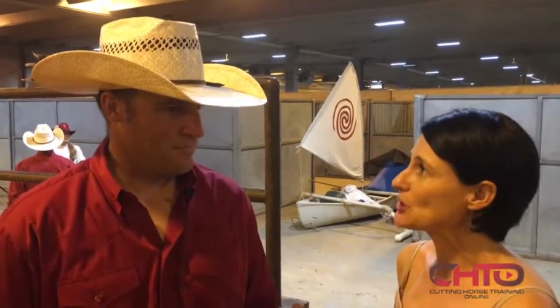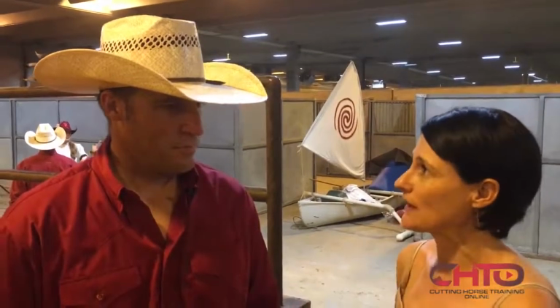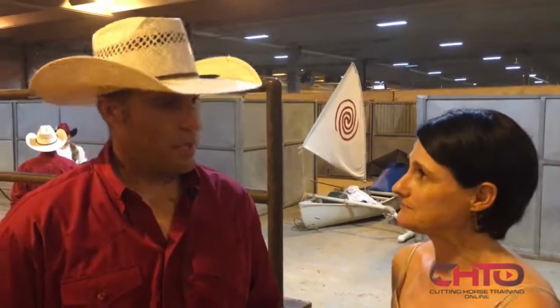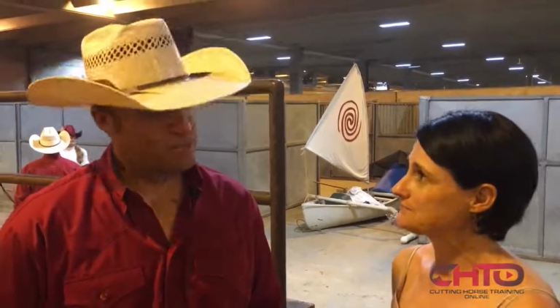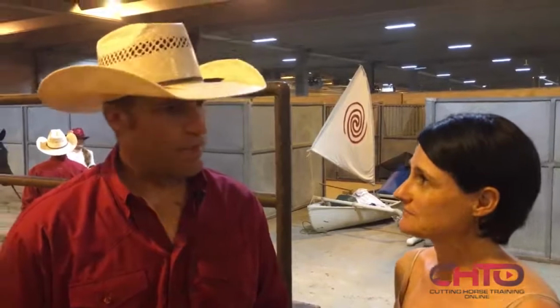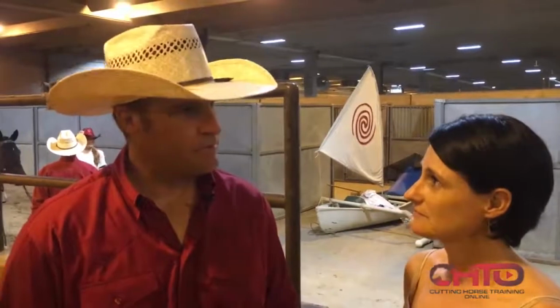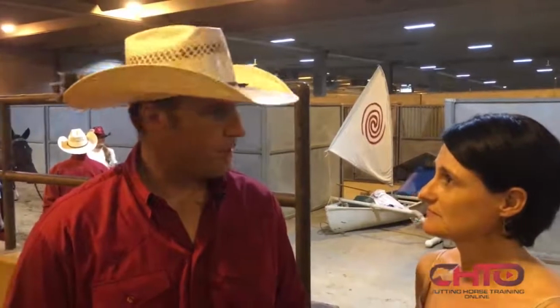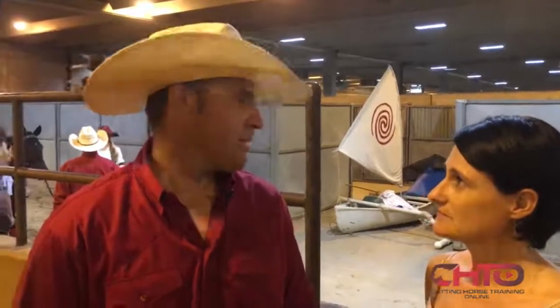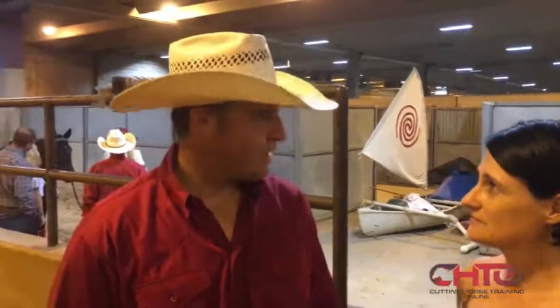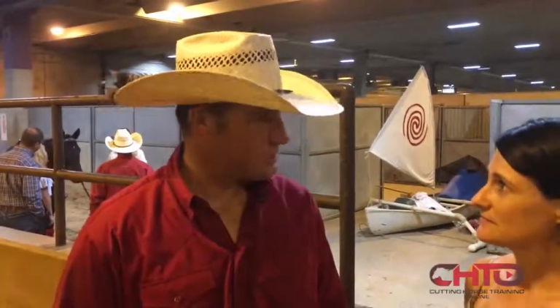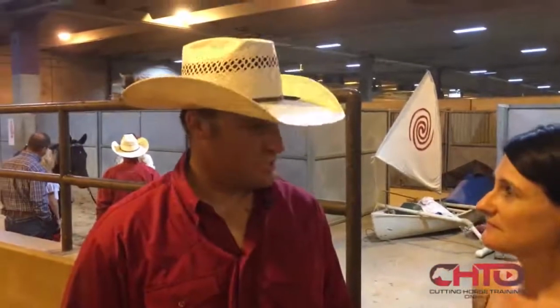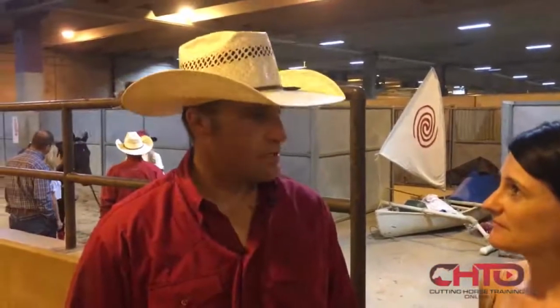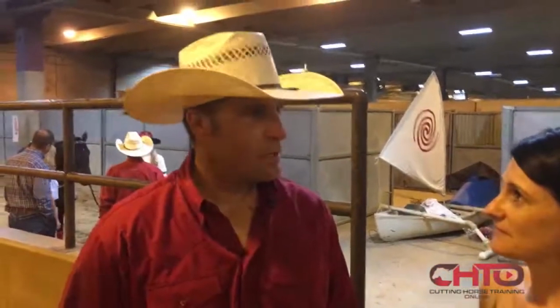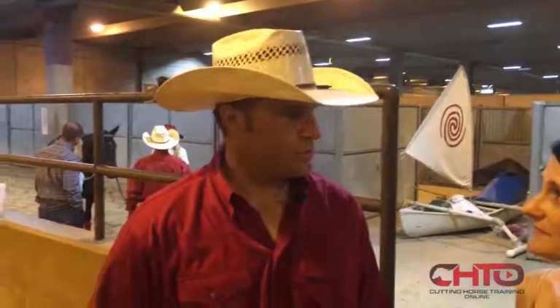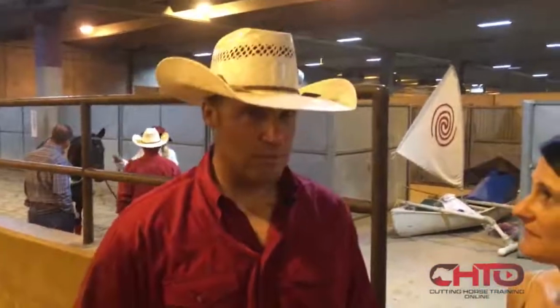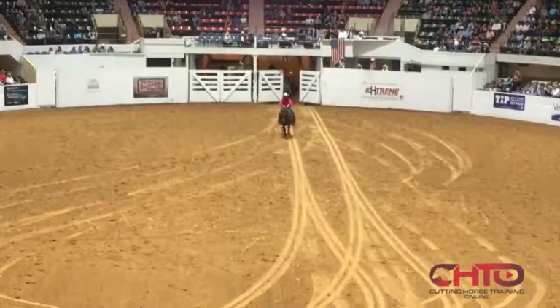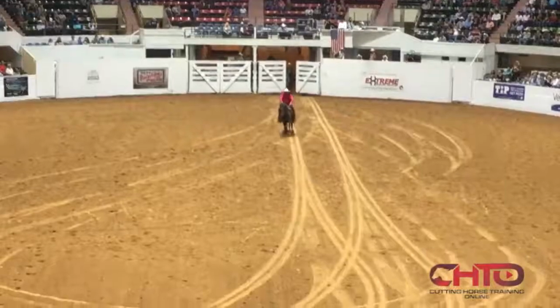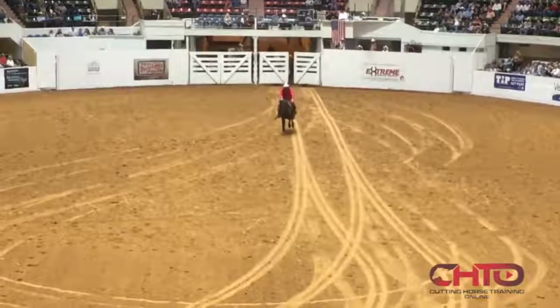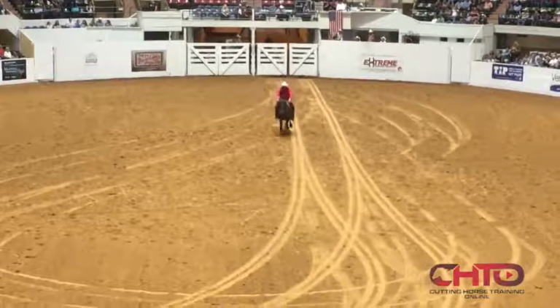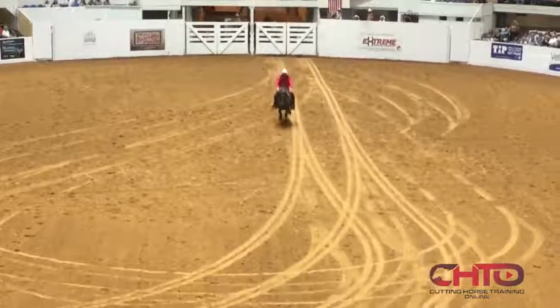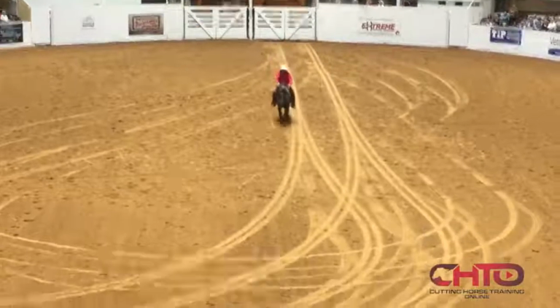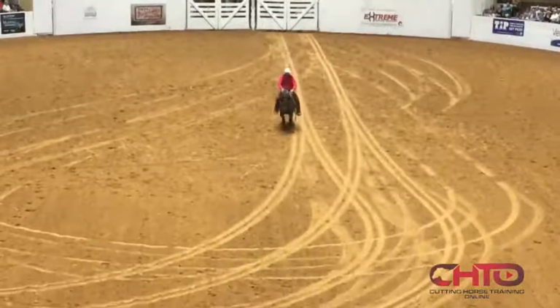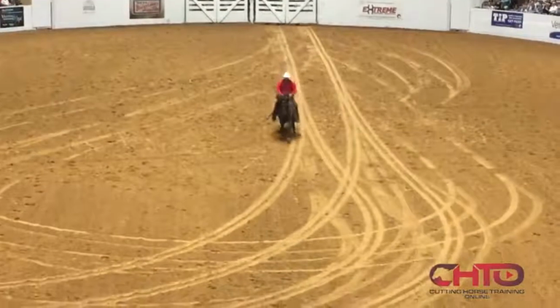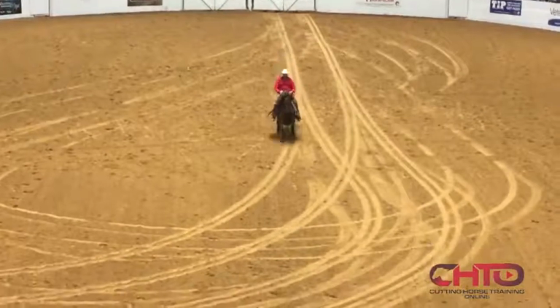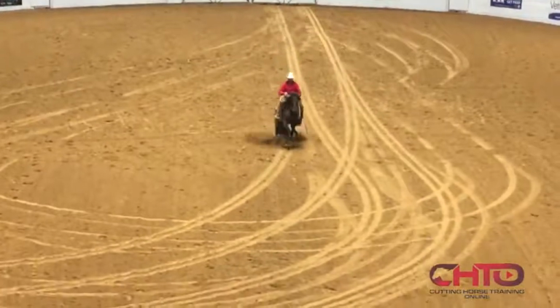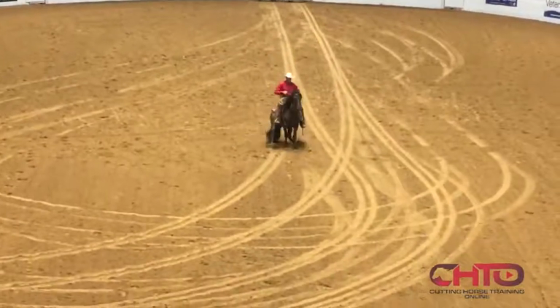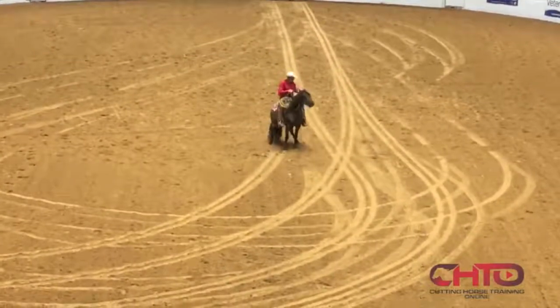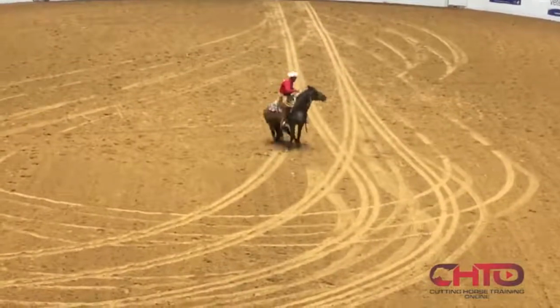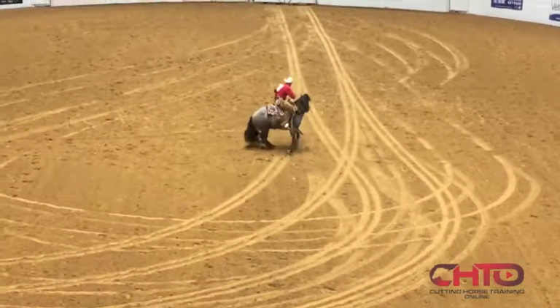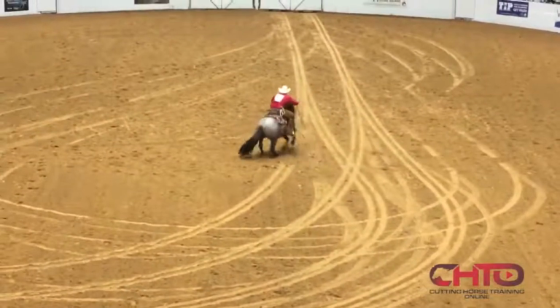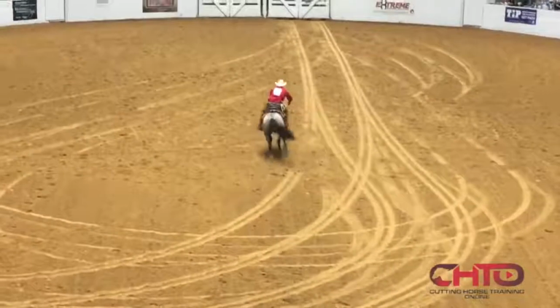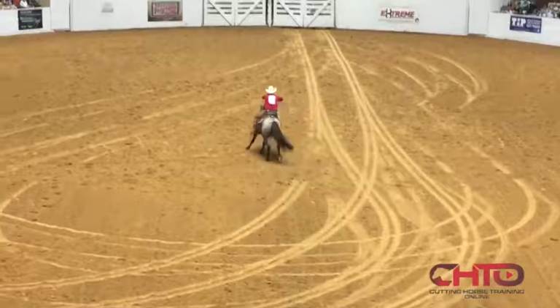I was really happy. I was really proud. I really liked that horse. He's one of the most trainable horses I've ever ridden. He gave me everything he had out there and I couldn't be happier. Man, I'm as proud as I could be.